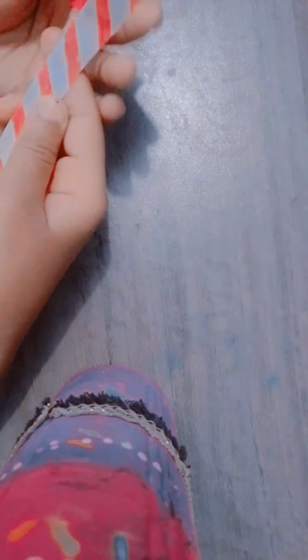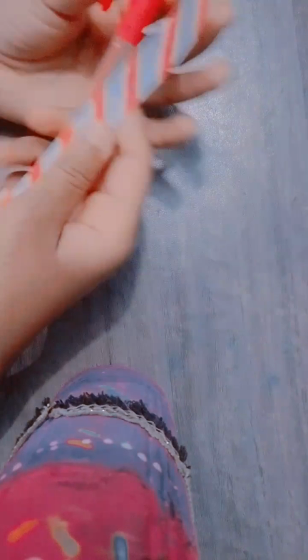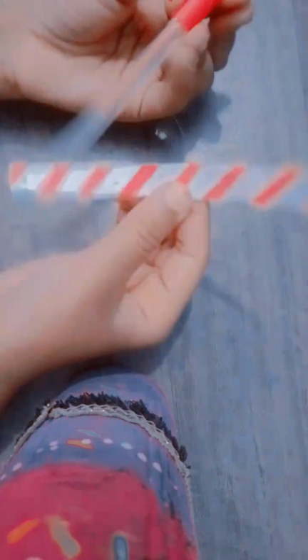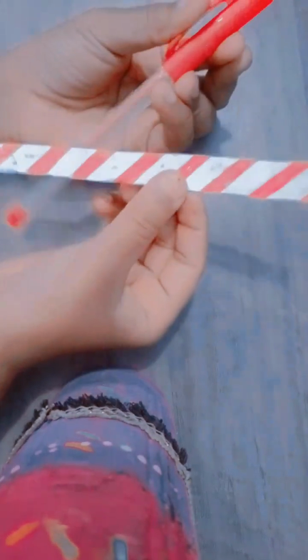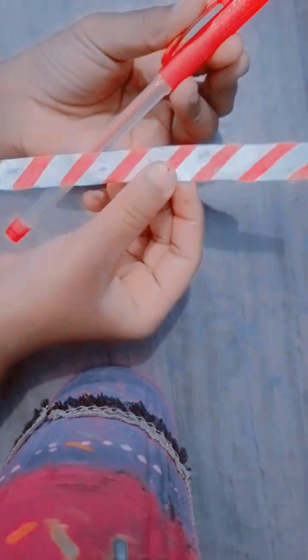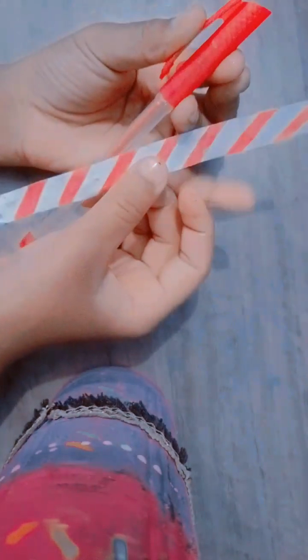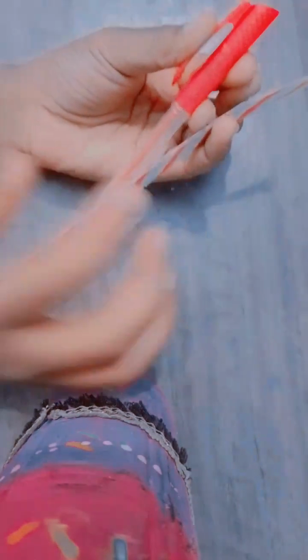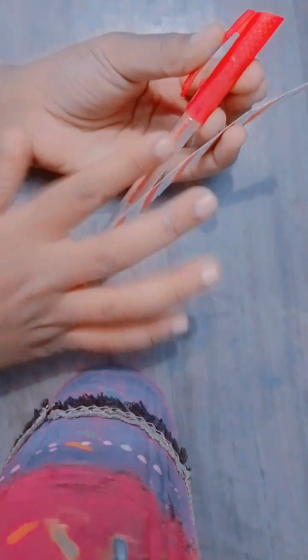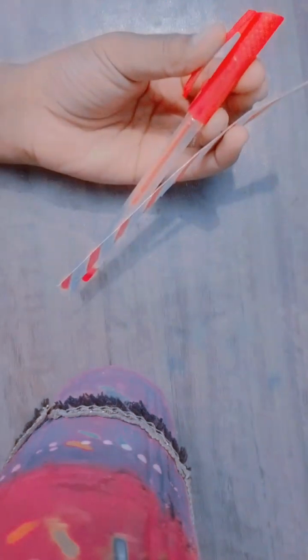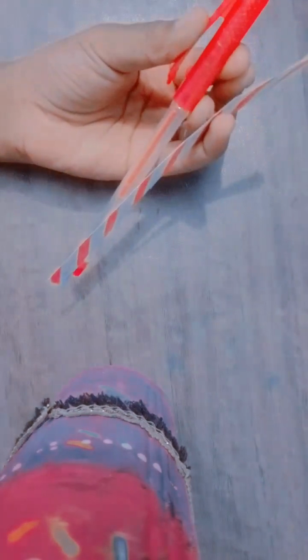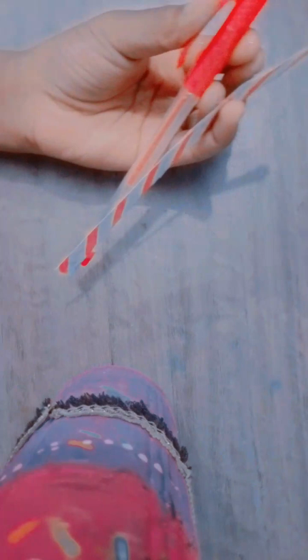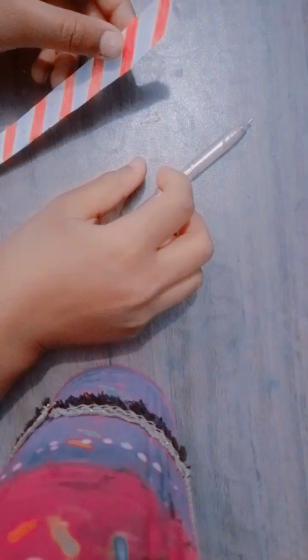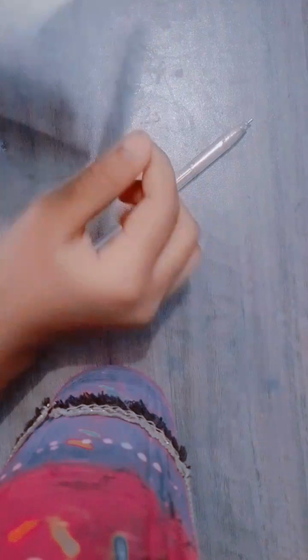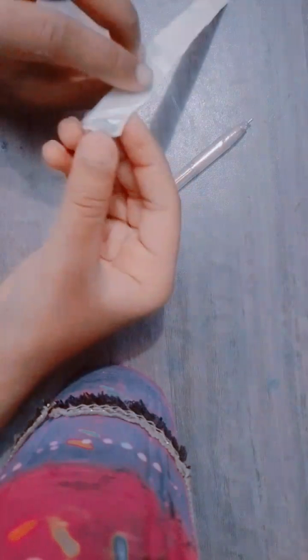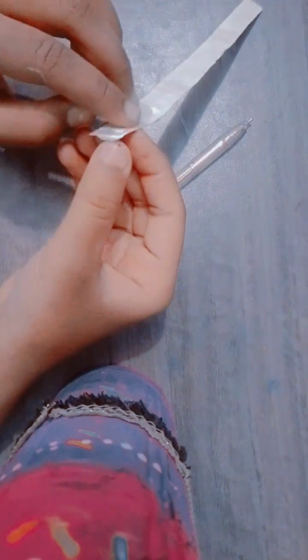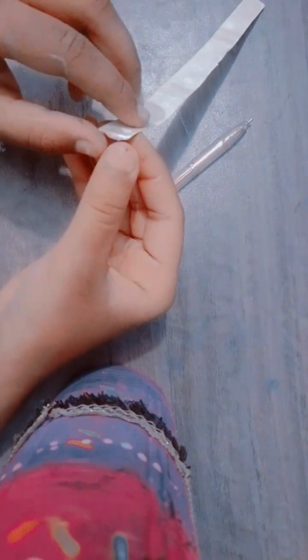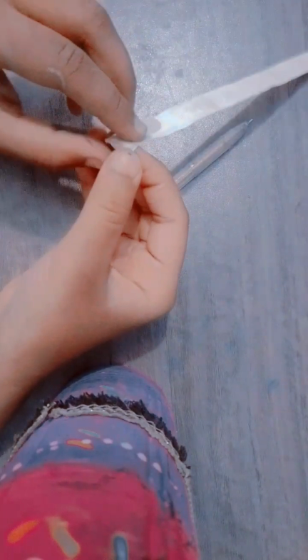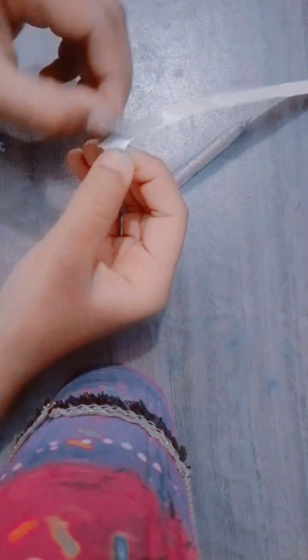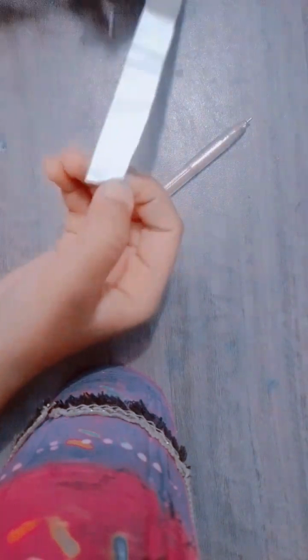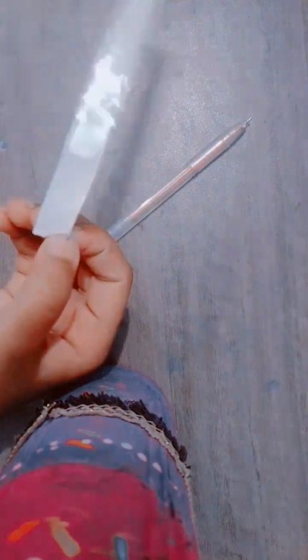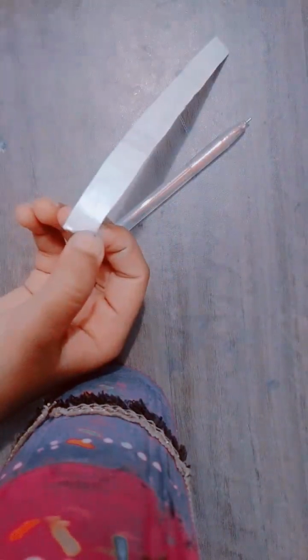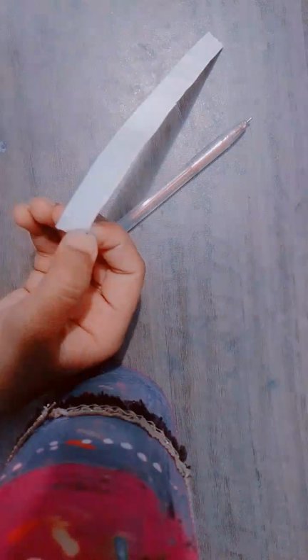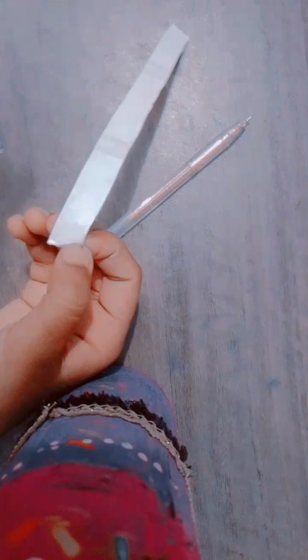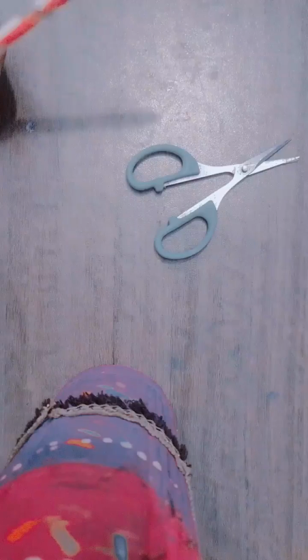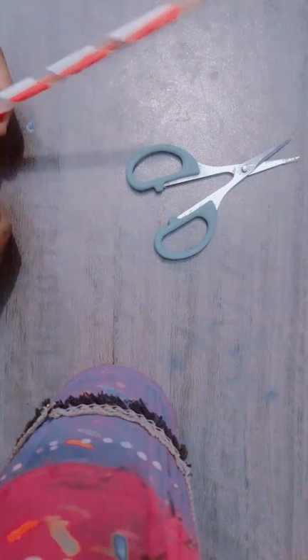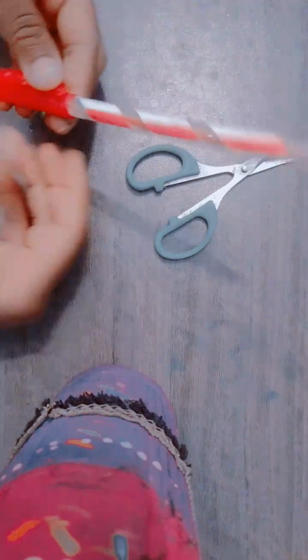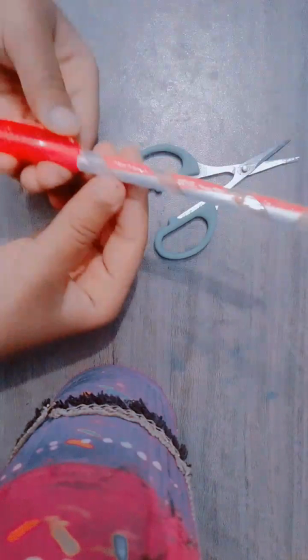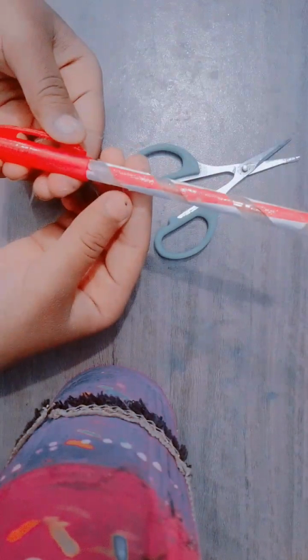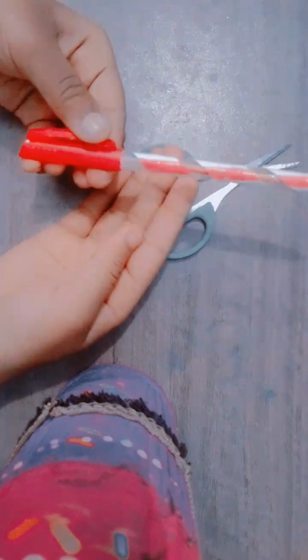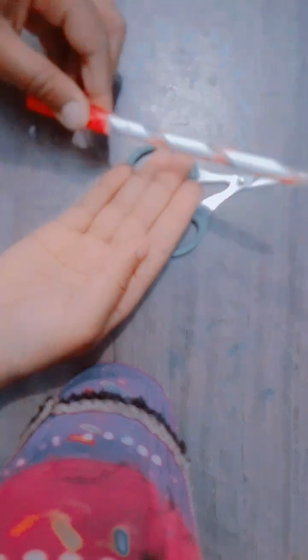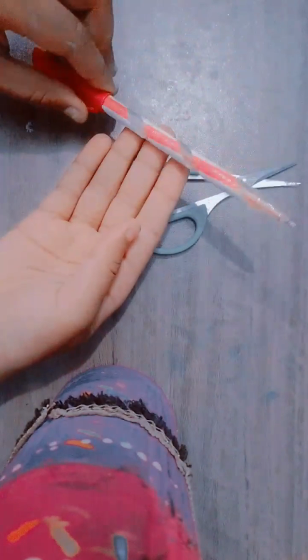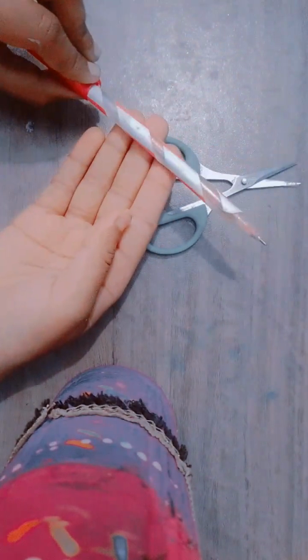After that, we have to apply our washi tape on this glitter pen by tearing the washi tape and applying it from the back. I have applied the washi tape. See, this is my washi tape applied.